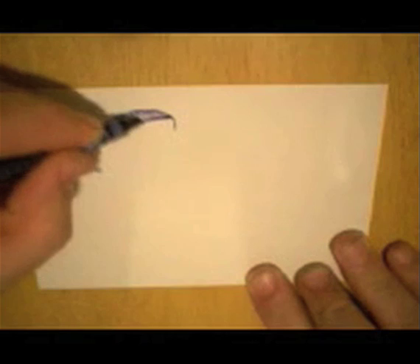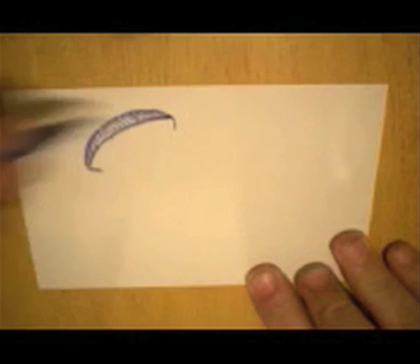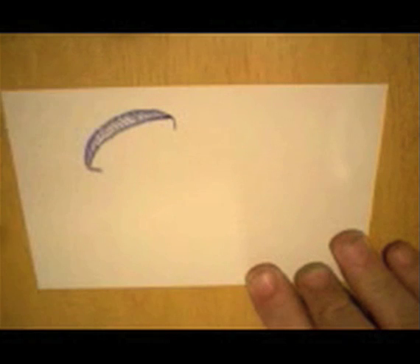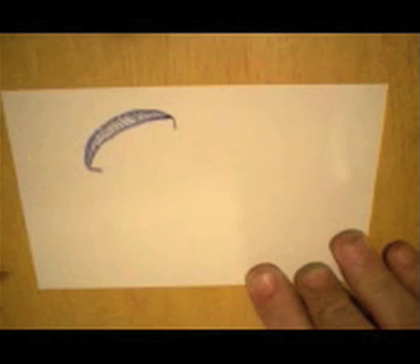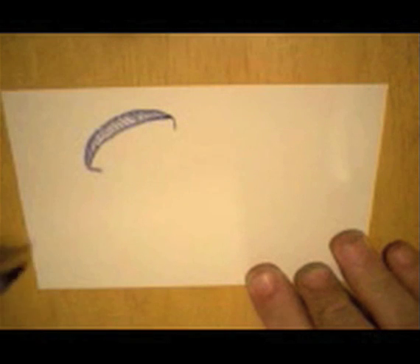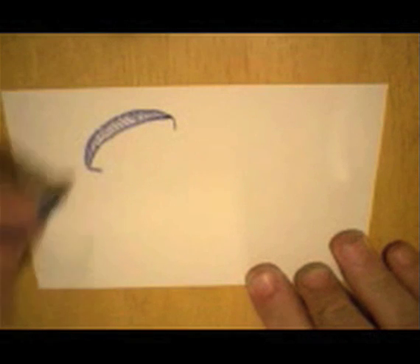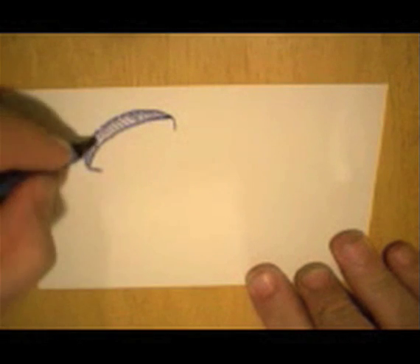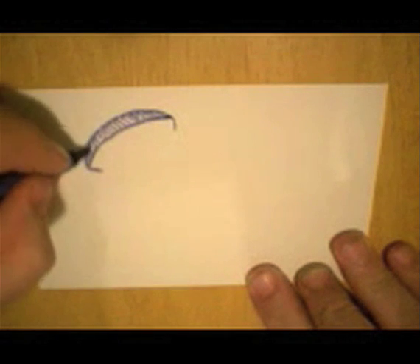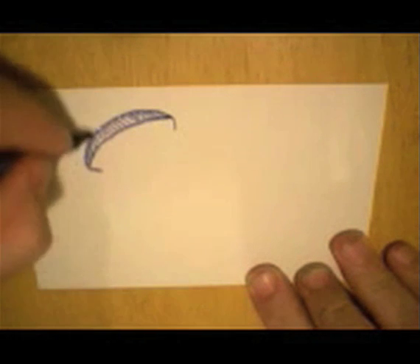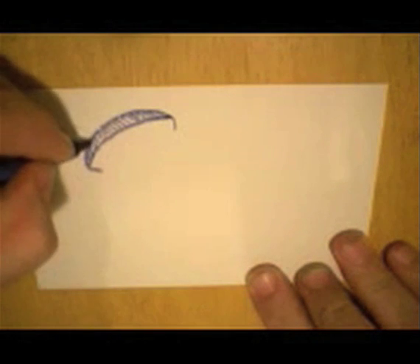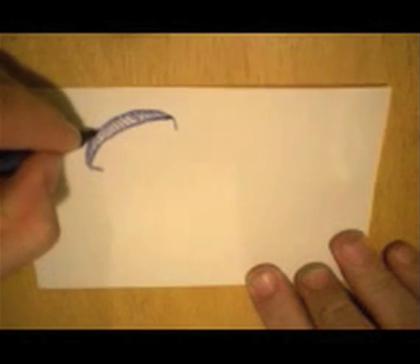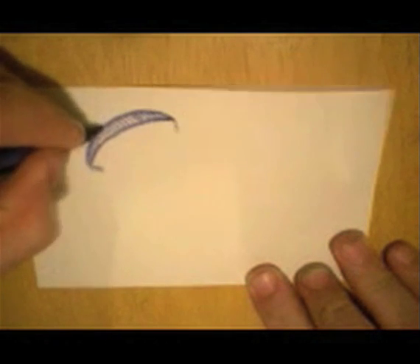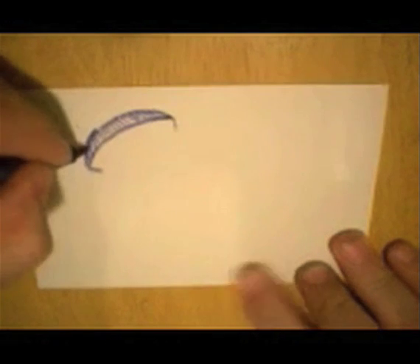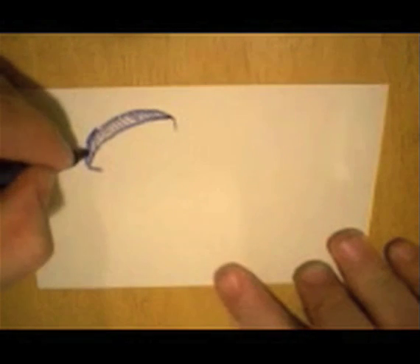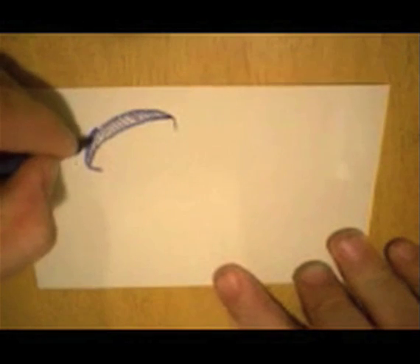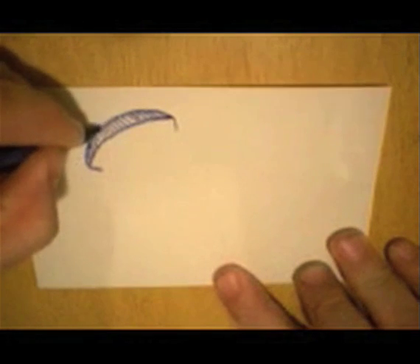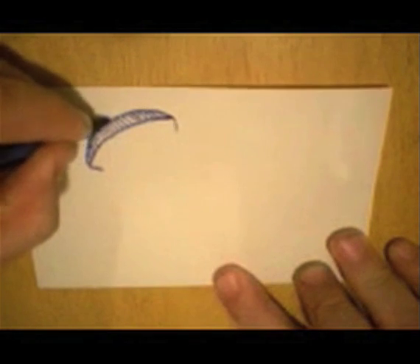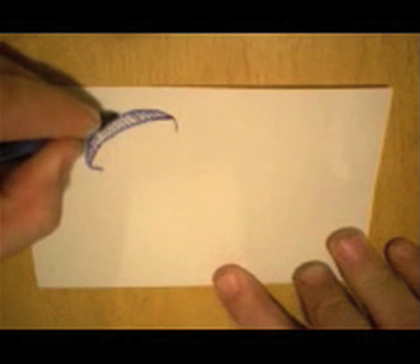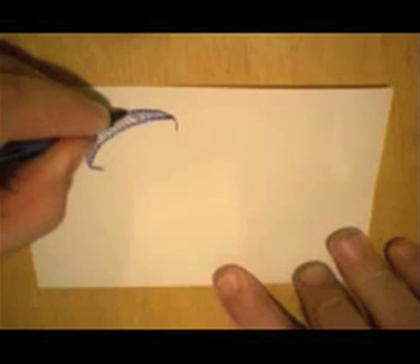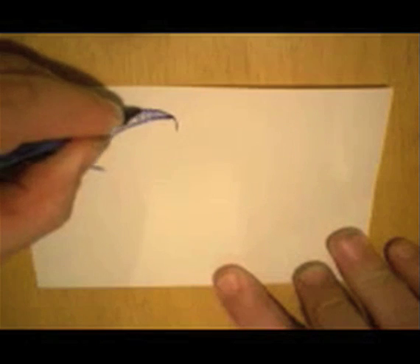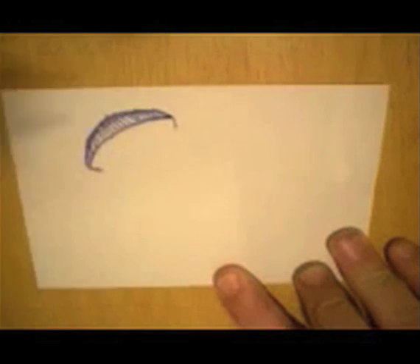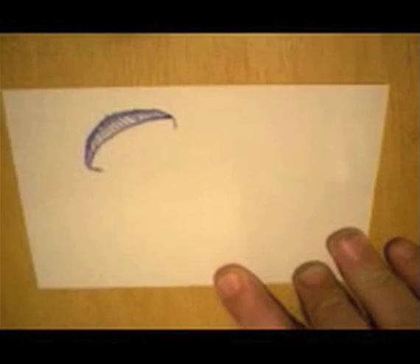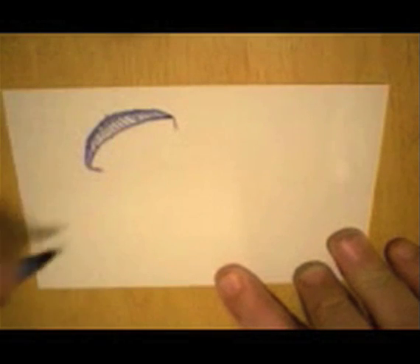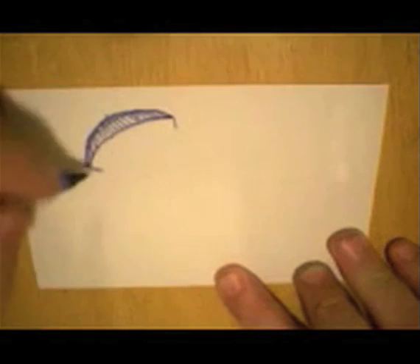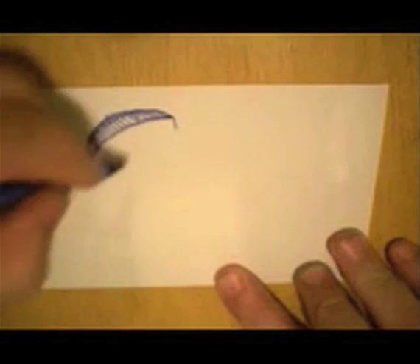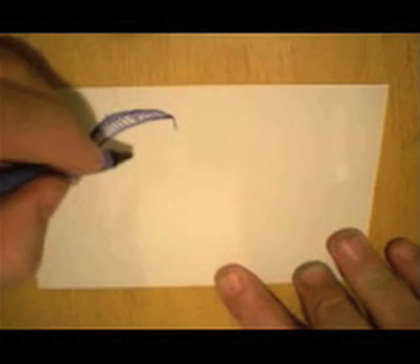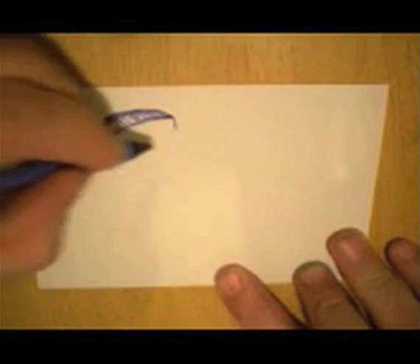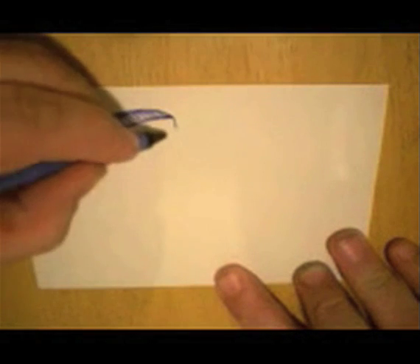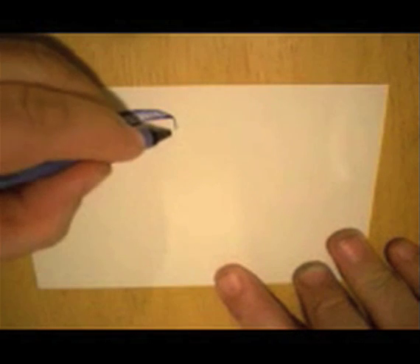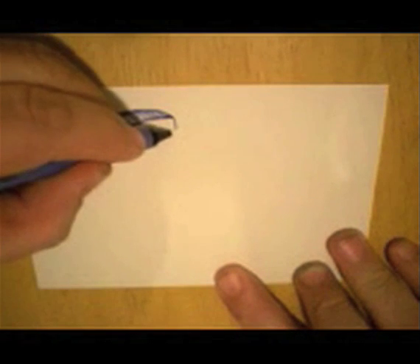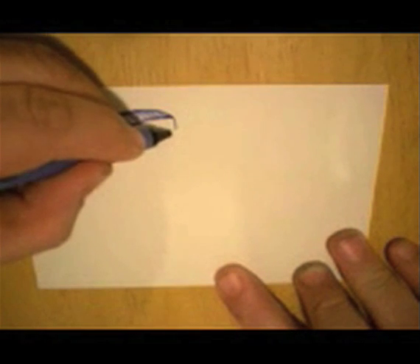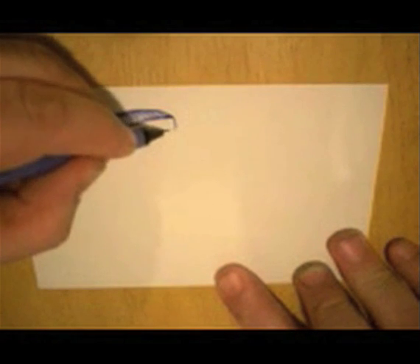This is not a peanut butter and jellyfish, it's just a regular jellyfish. So if you like peanut butter and jelly, that's cool, but there's no peanut butter in this fish.